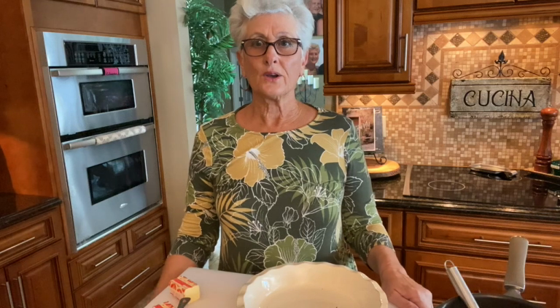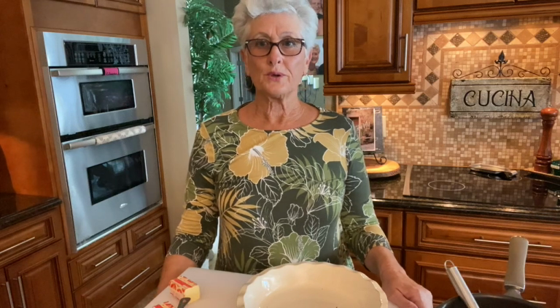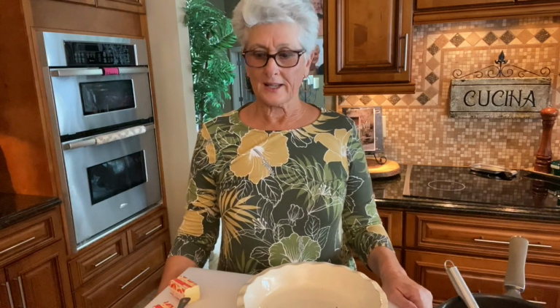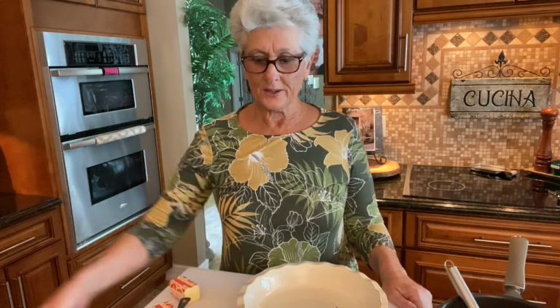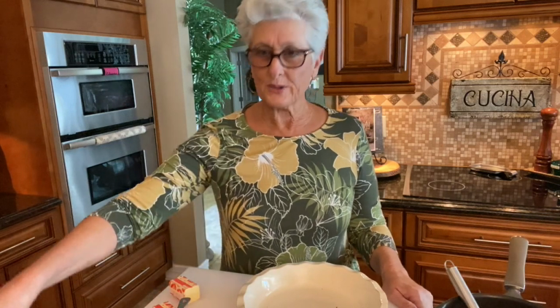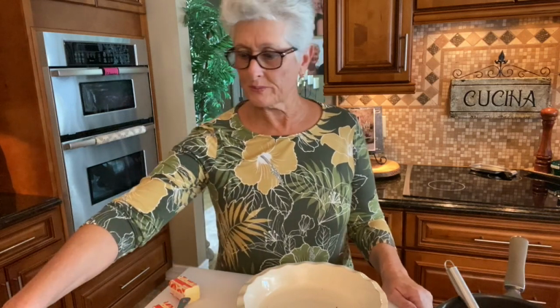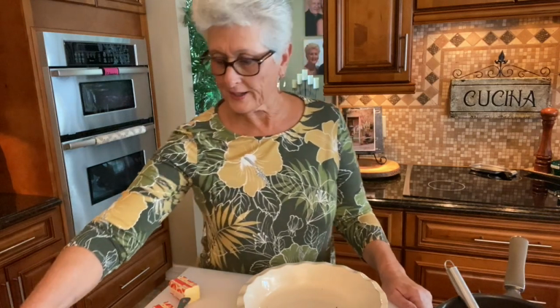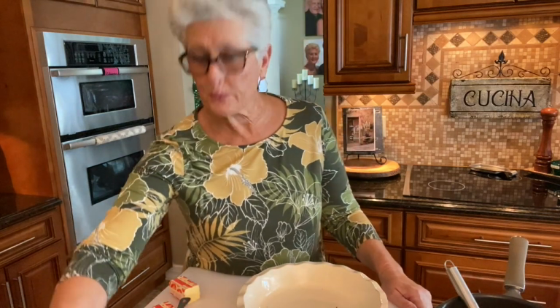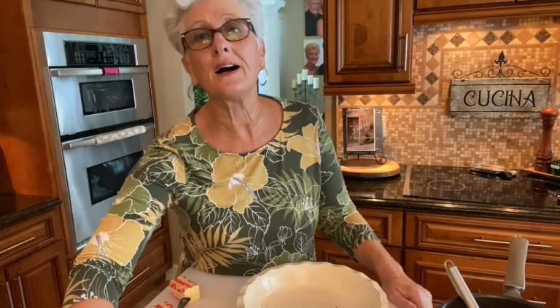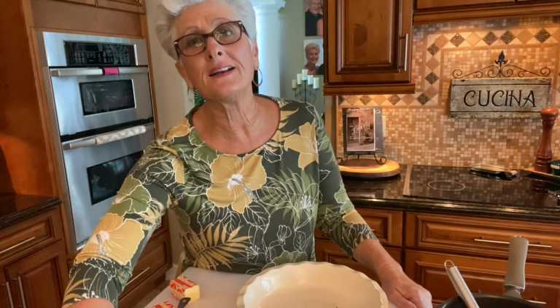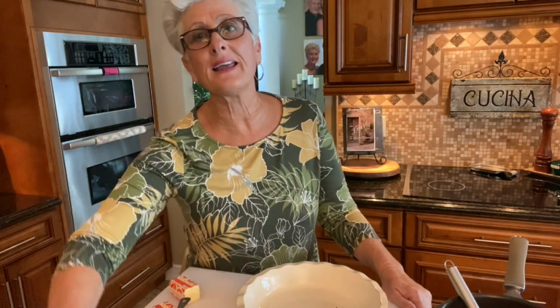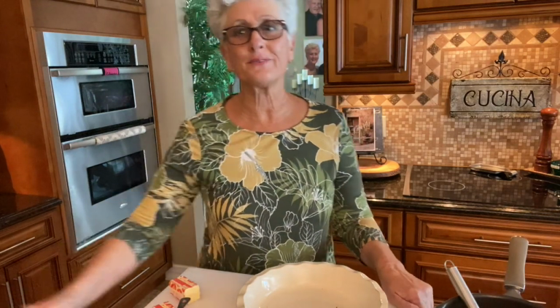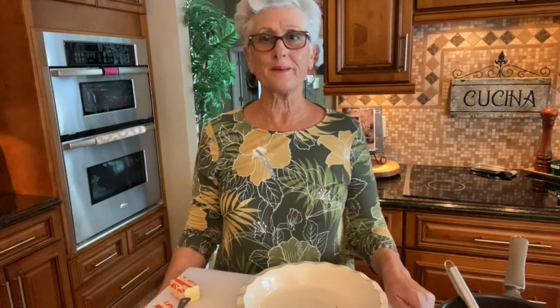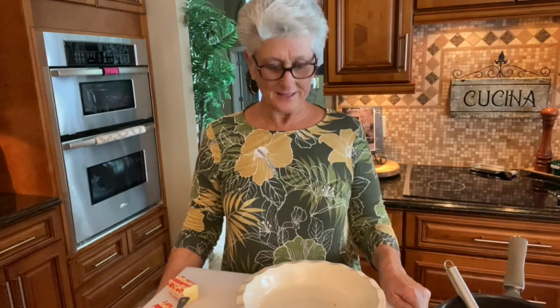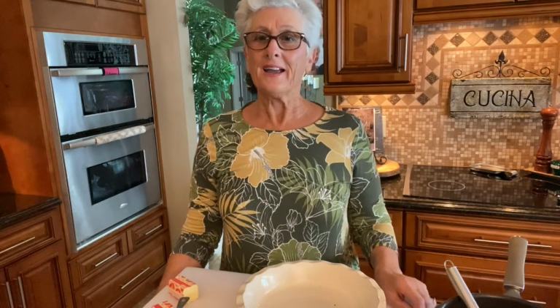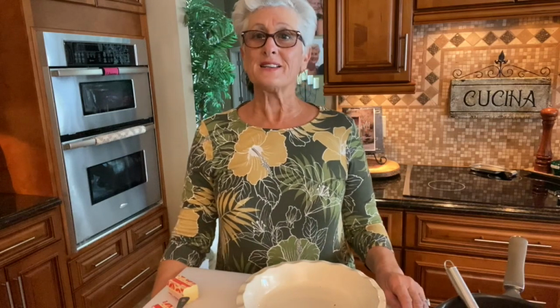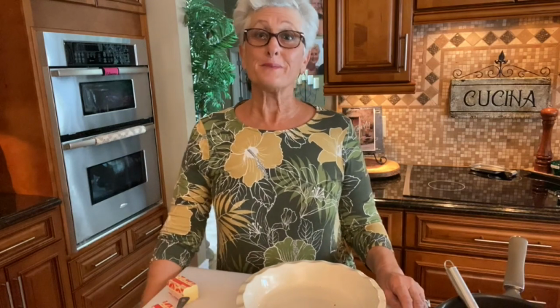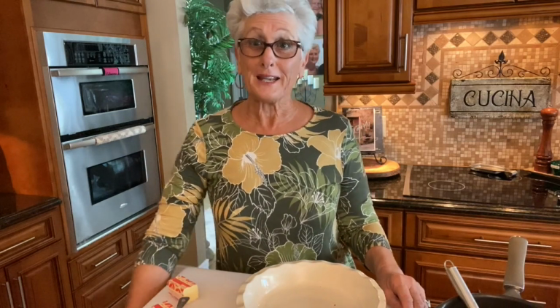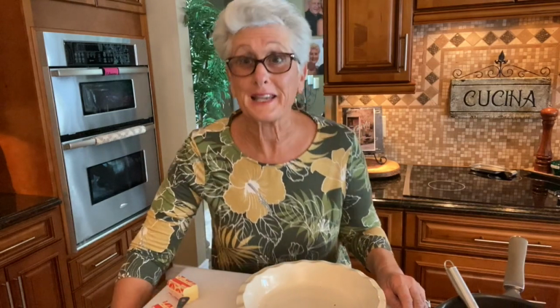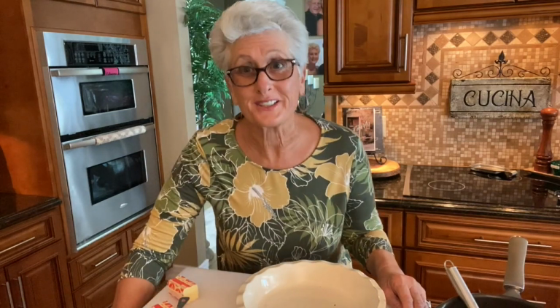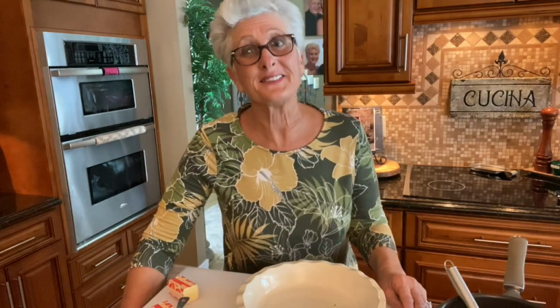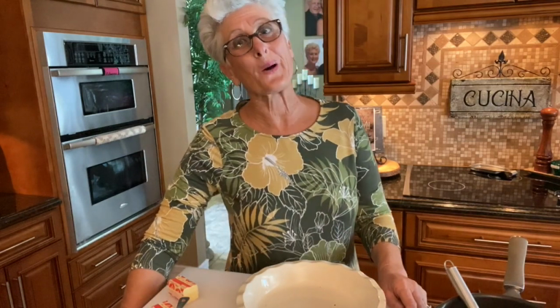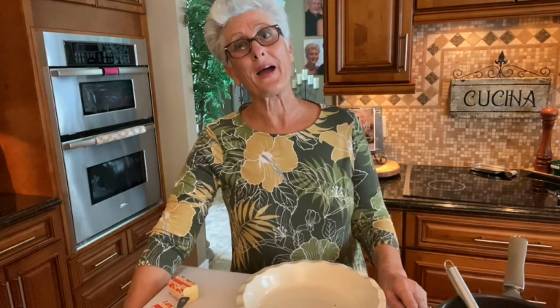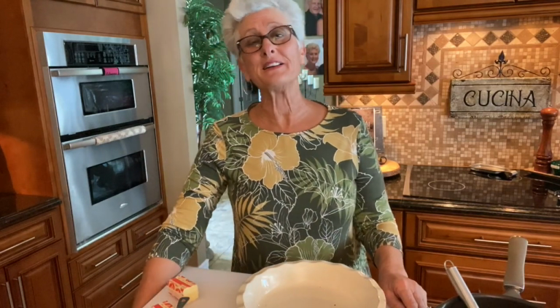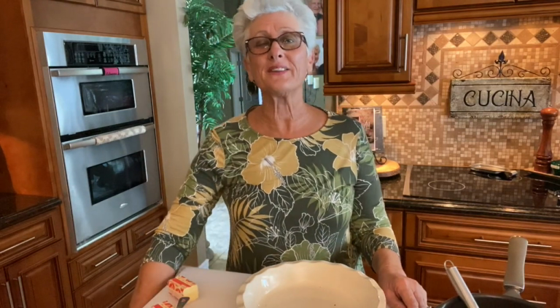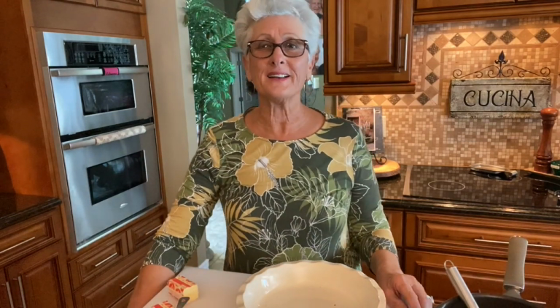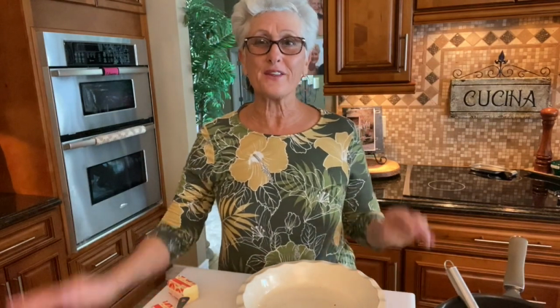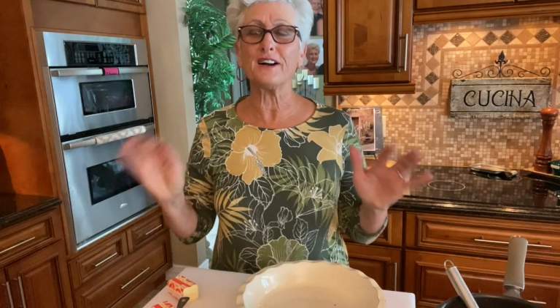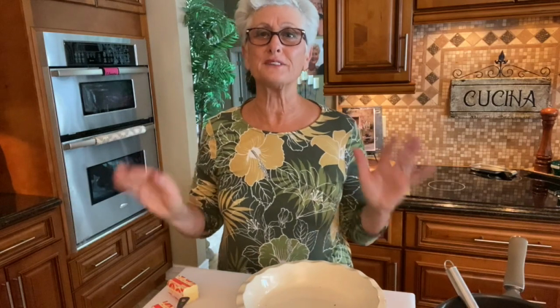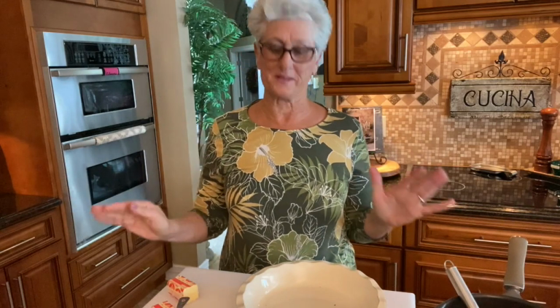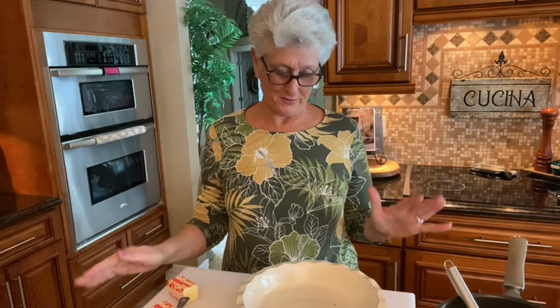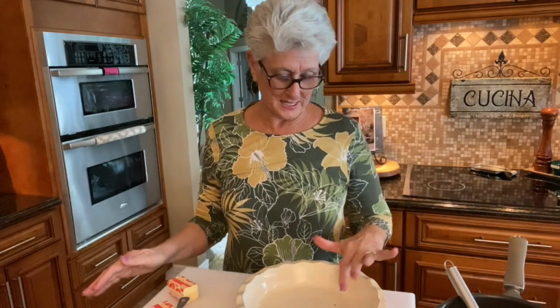Good morning, good morning everyone. Thank you for coming and visiting me in my kitchen. I have another fun recipe for you today.